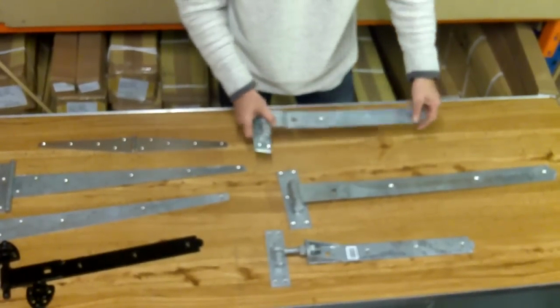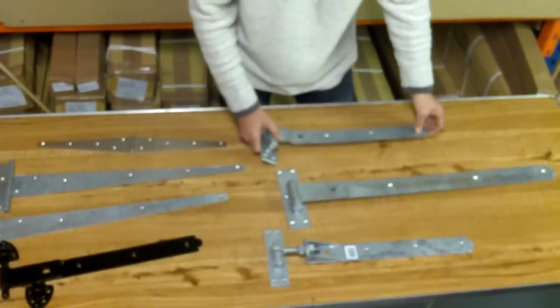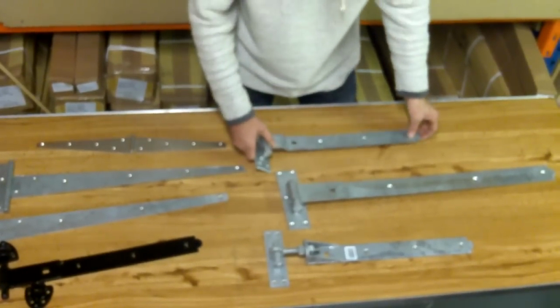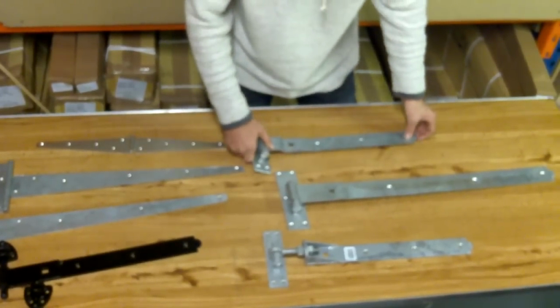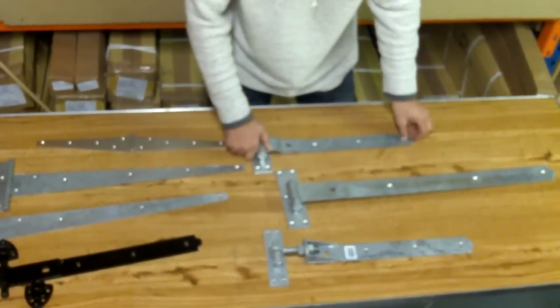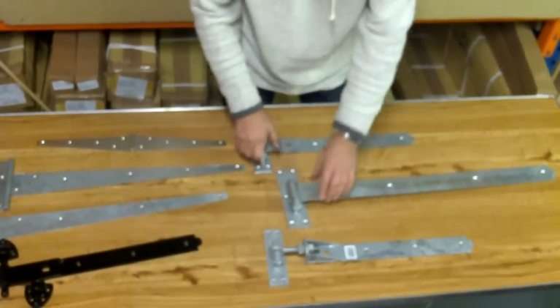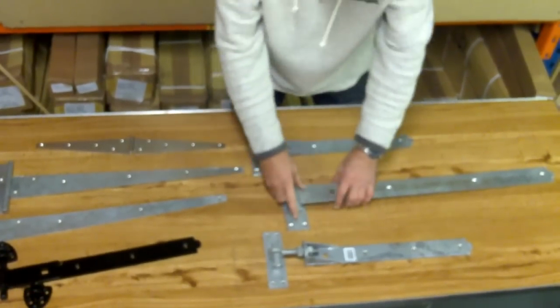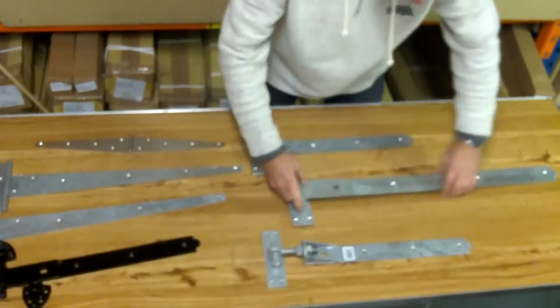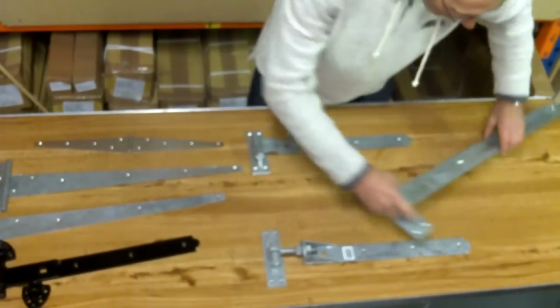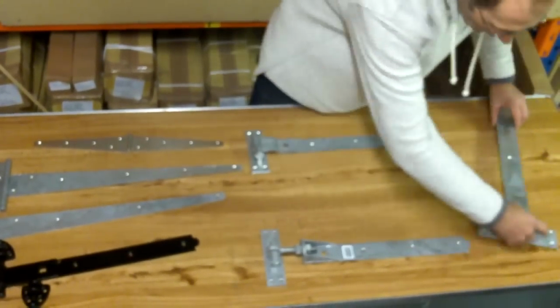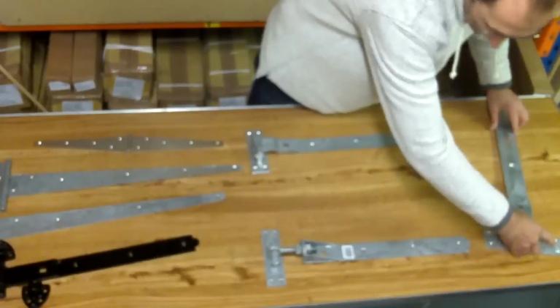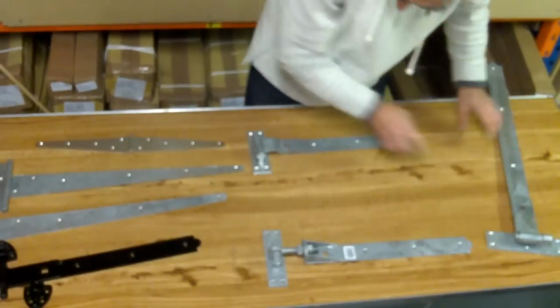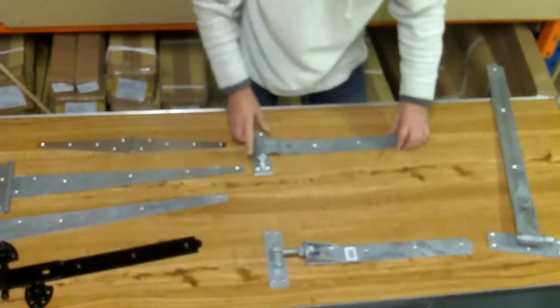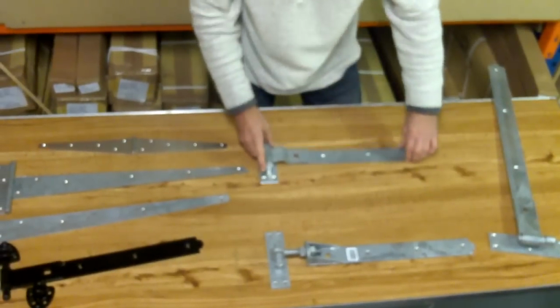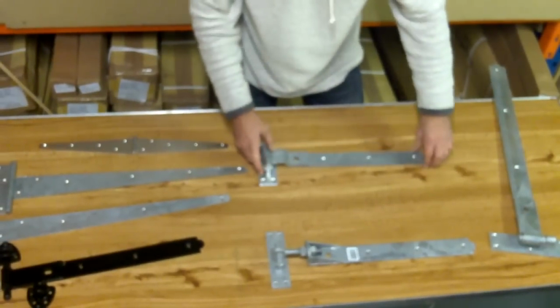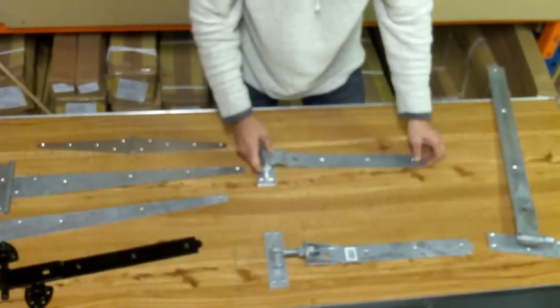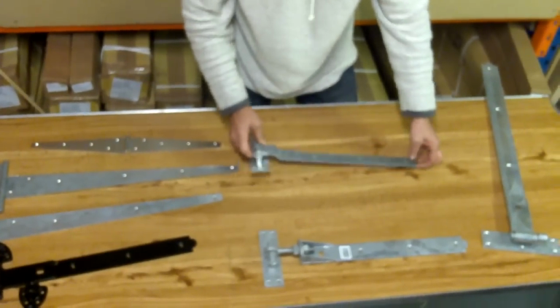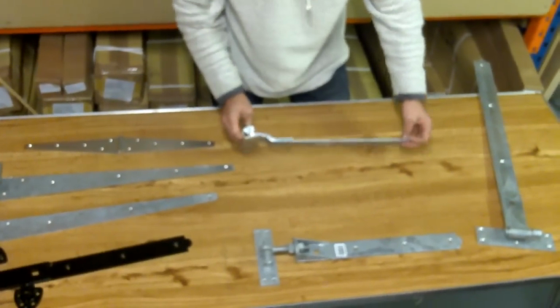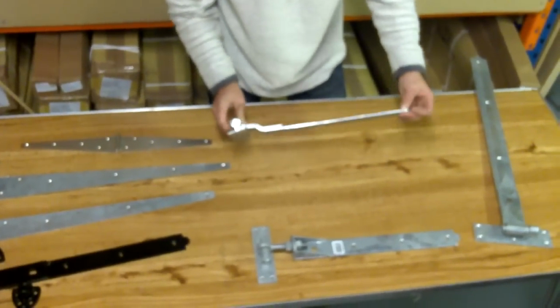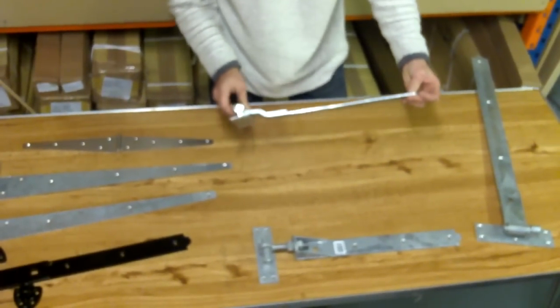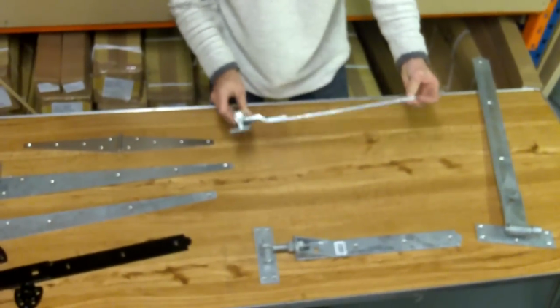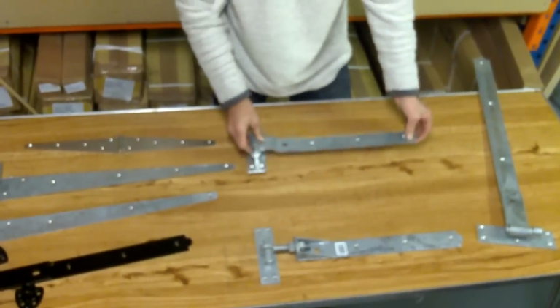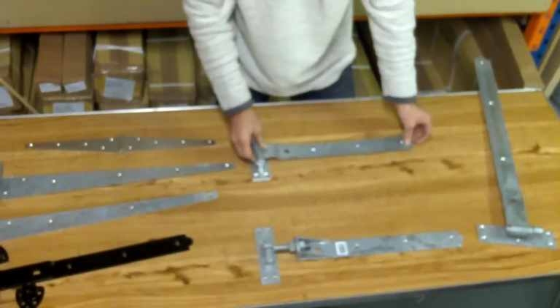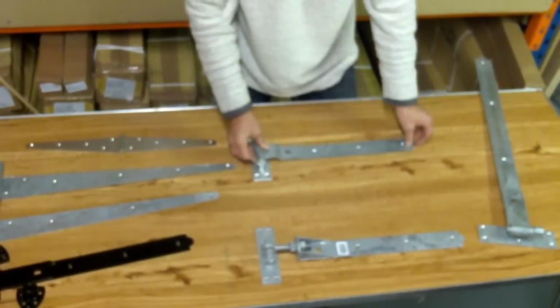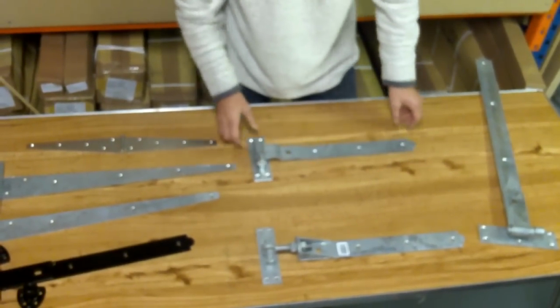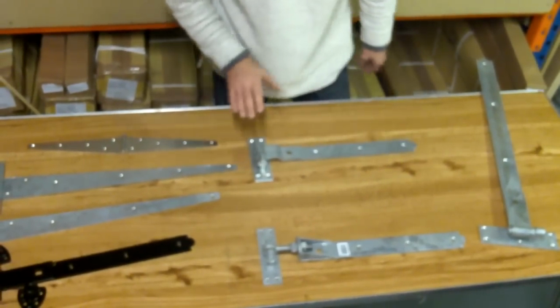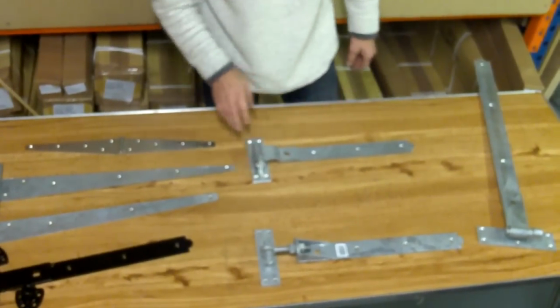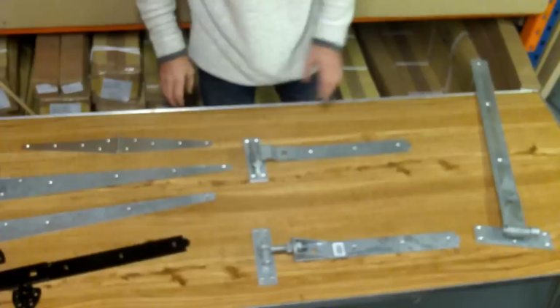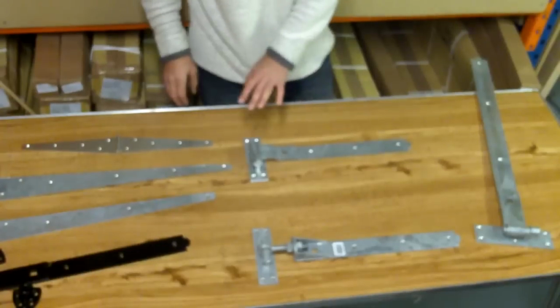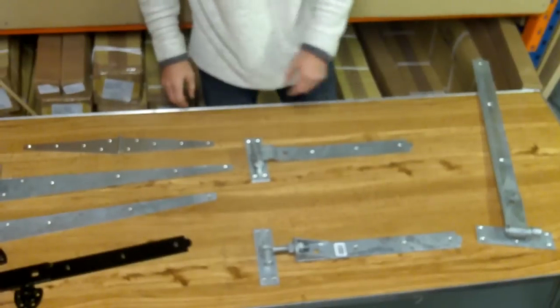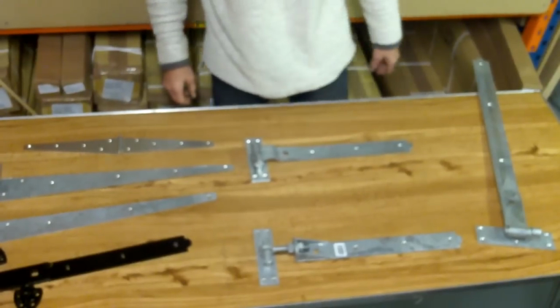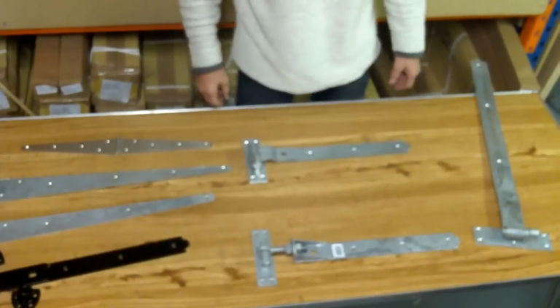This is a cranked hook and band. If I move this right away, you can see the crank on it, which allows for the gate and the post to line up.